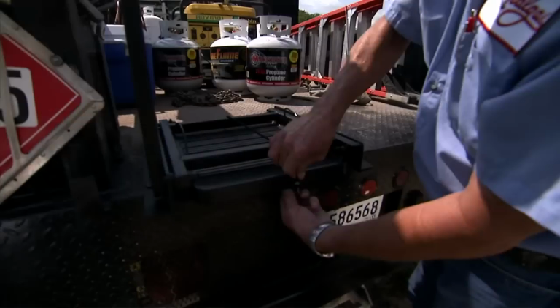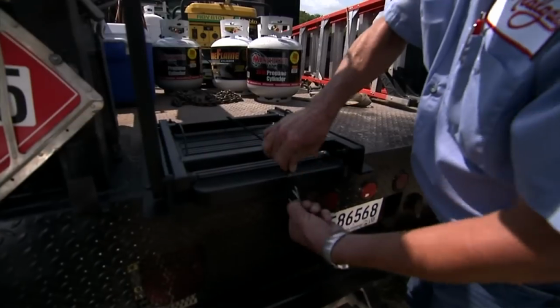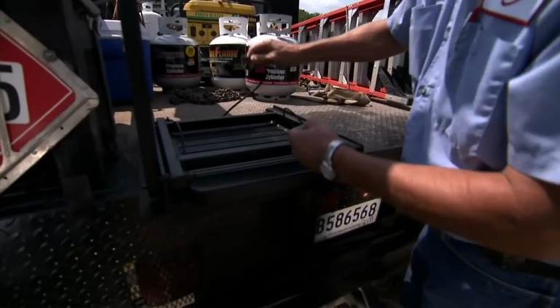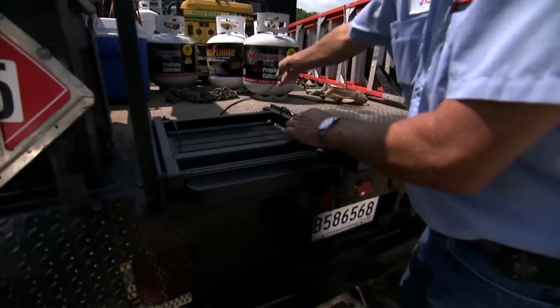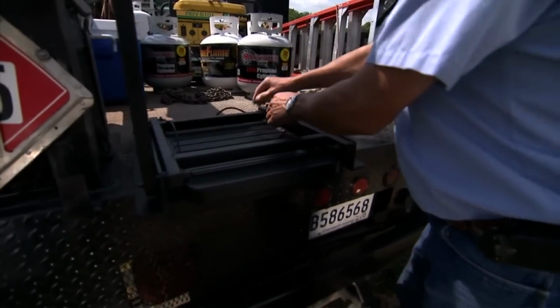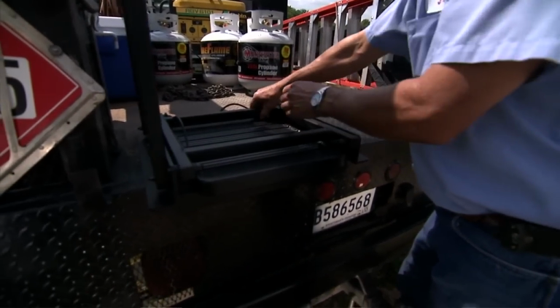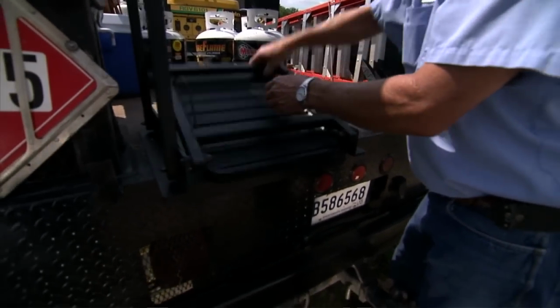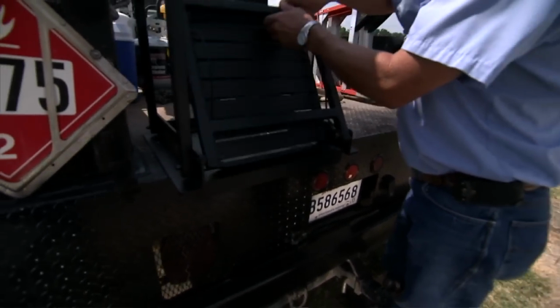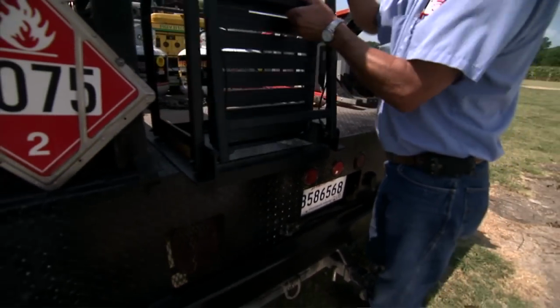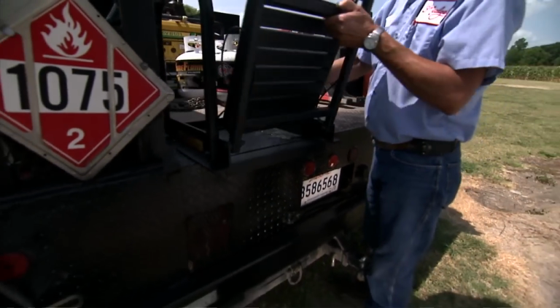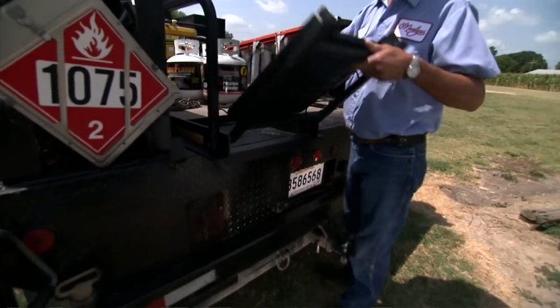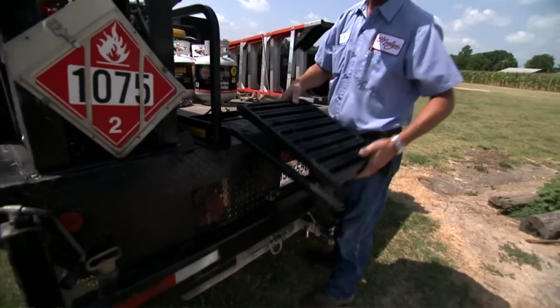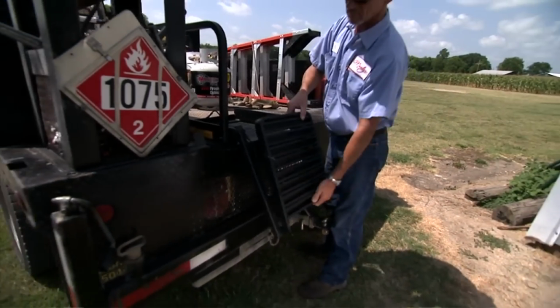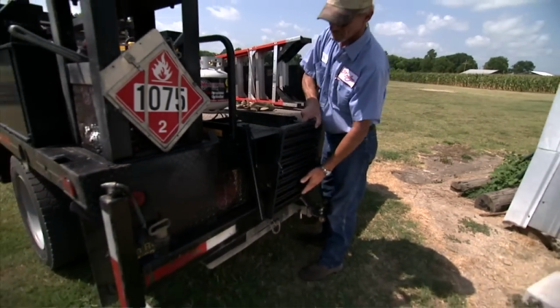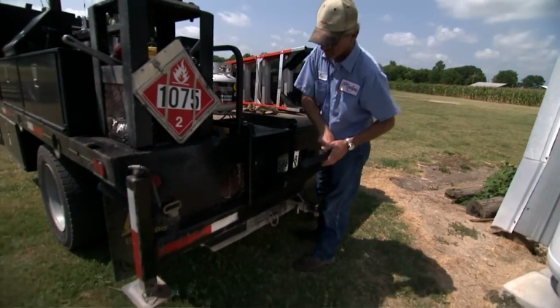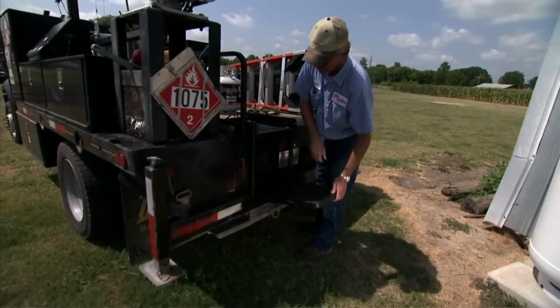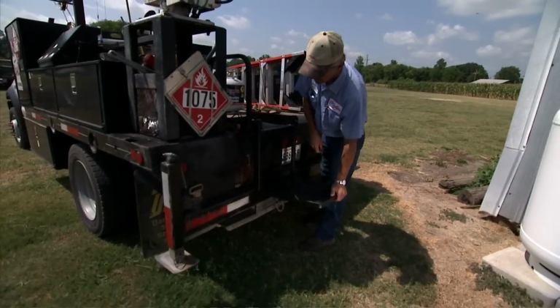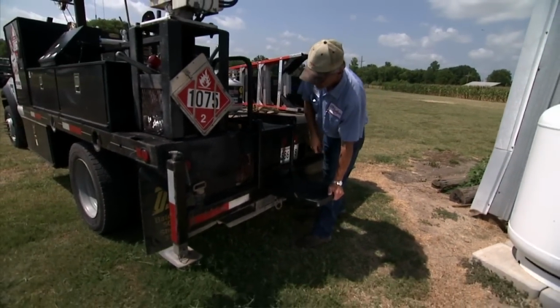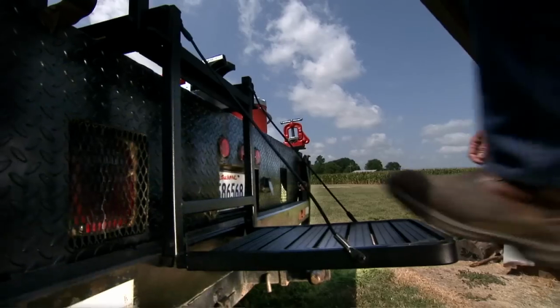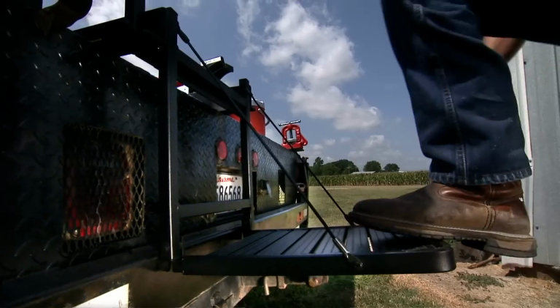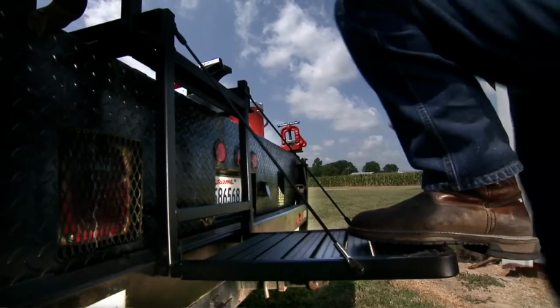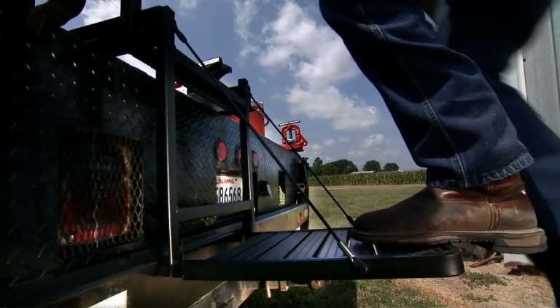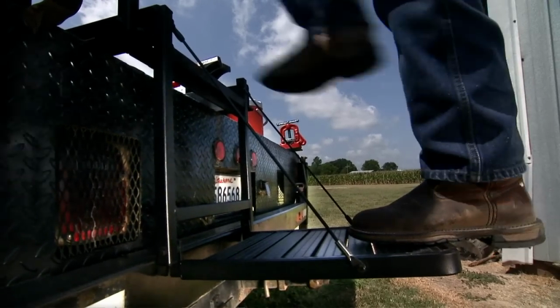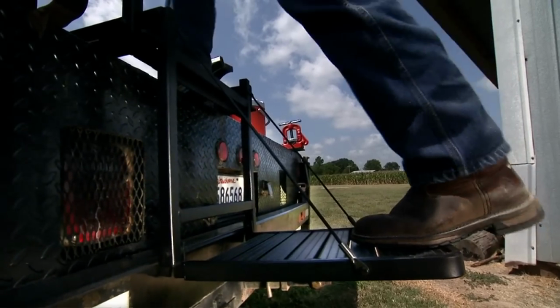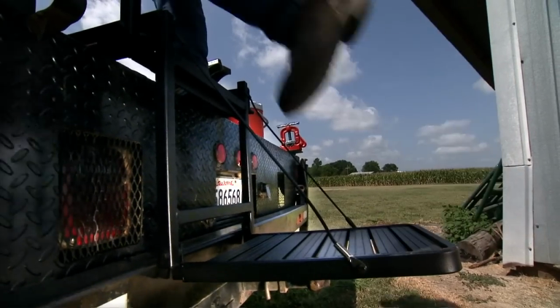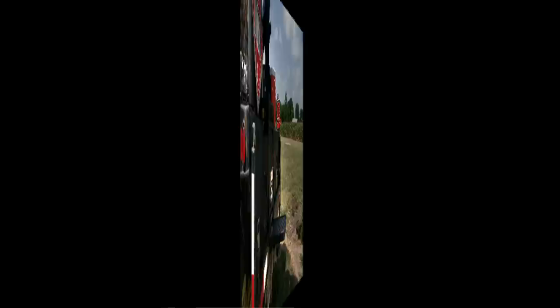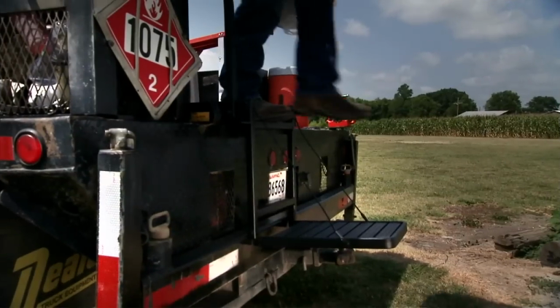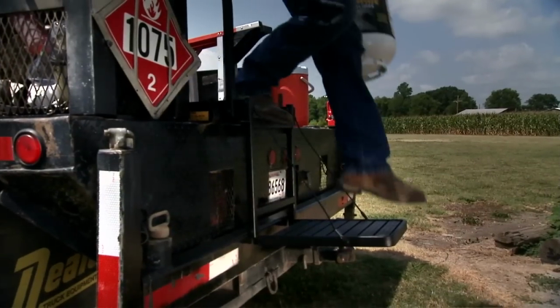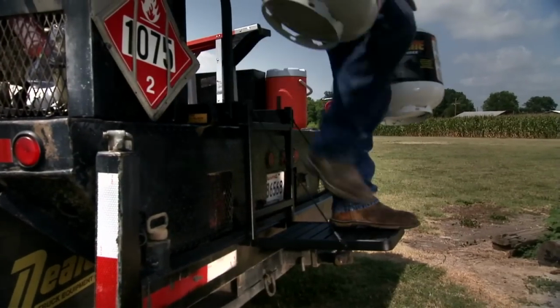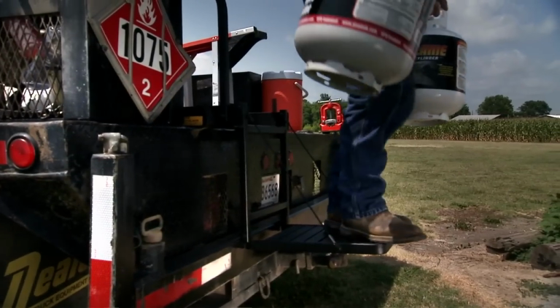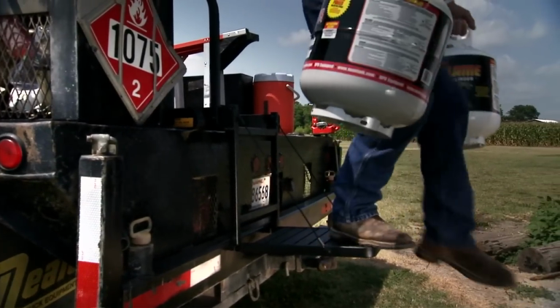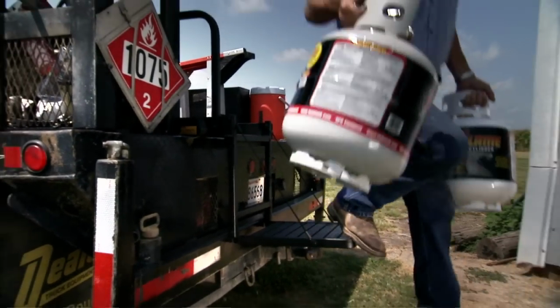Do you have a flatbed truck or equipment trailer? Don't struggle with access to them any longer. The Truckin' Buddy will make entering and exiting a flatbed truck or equipment trailer safe and convenient for you.